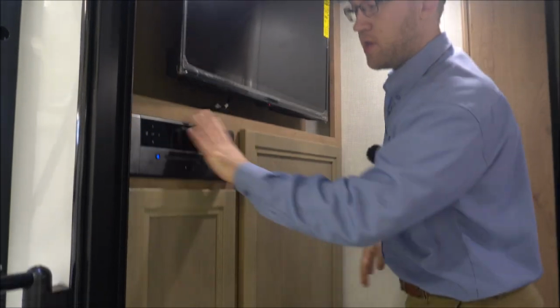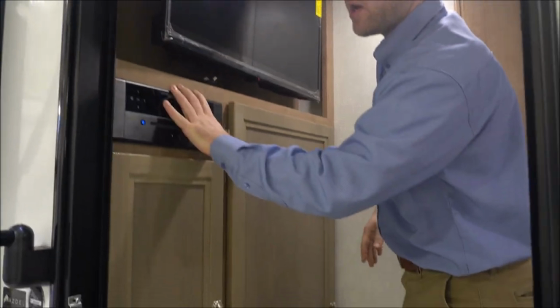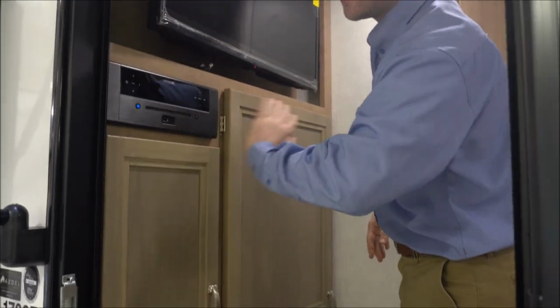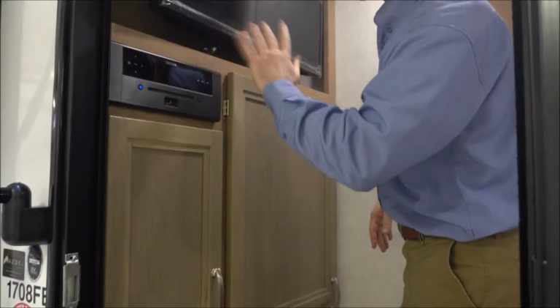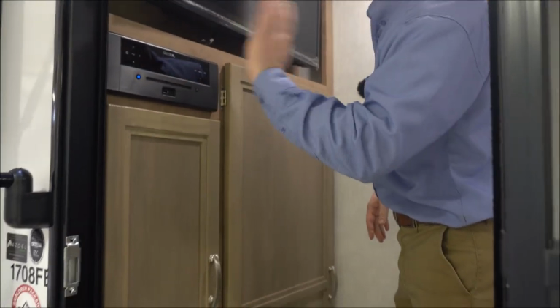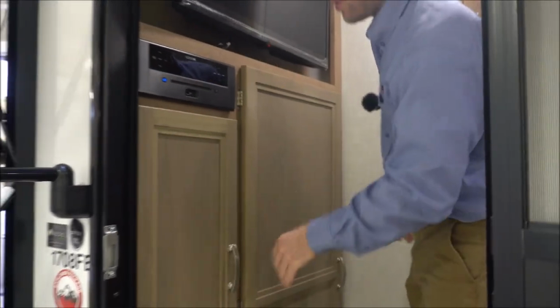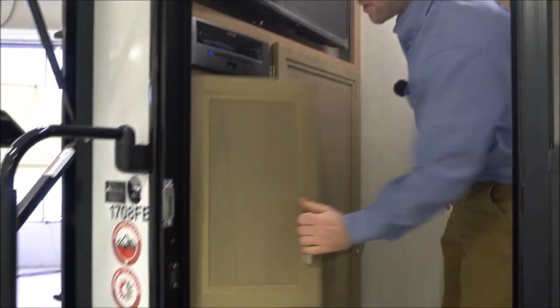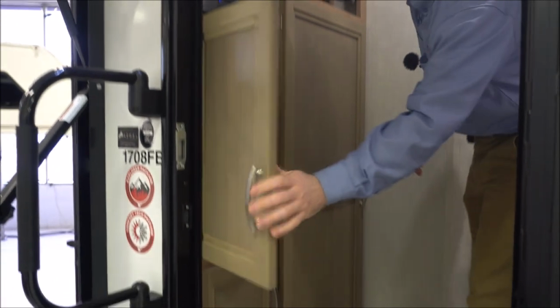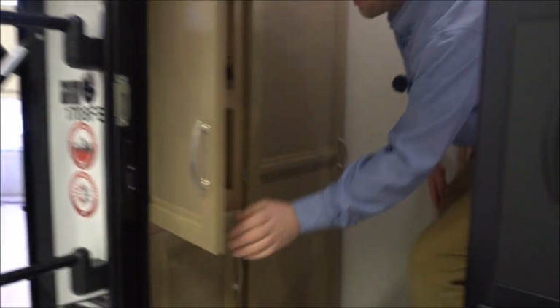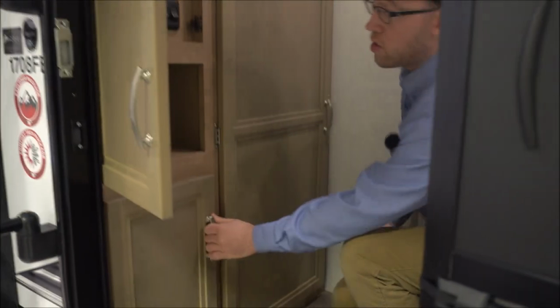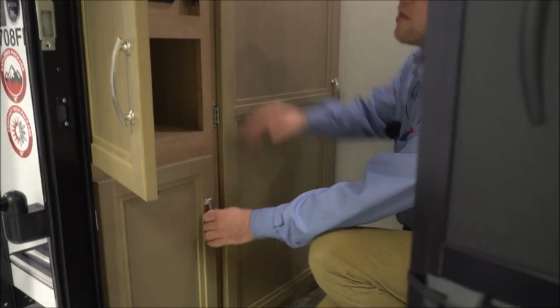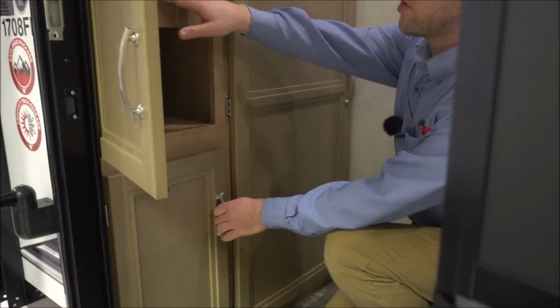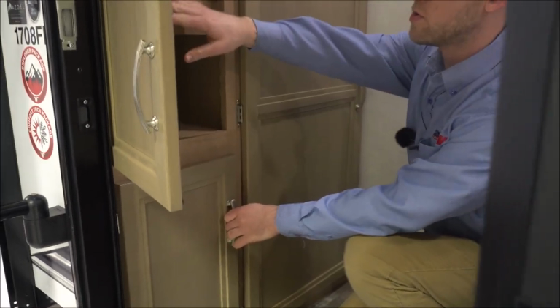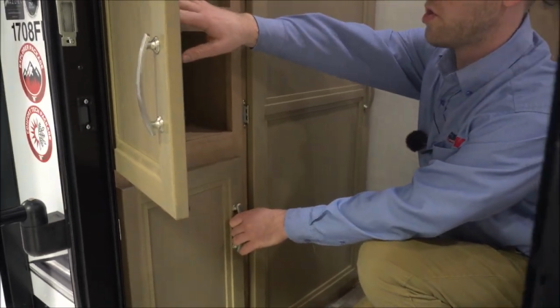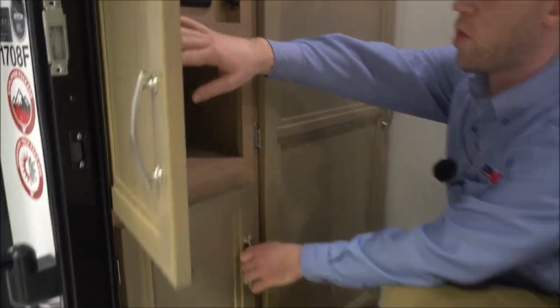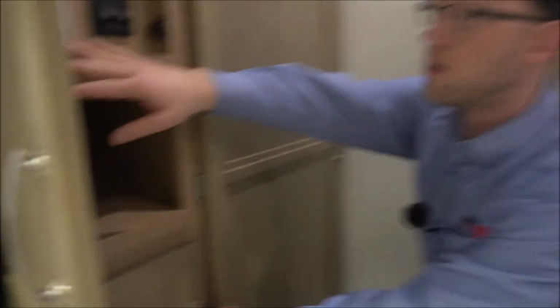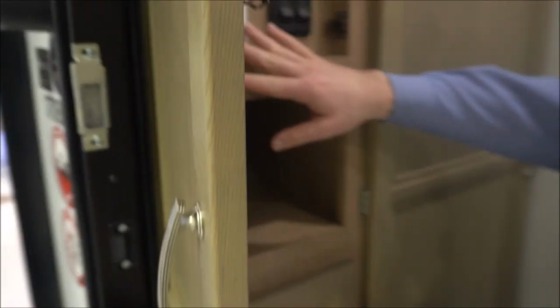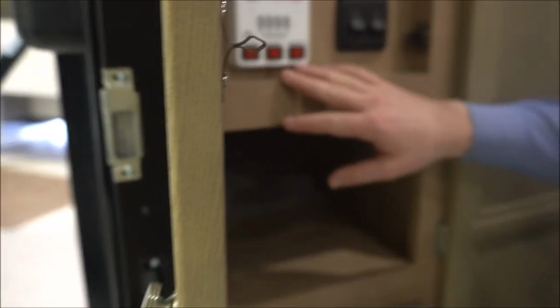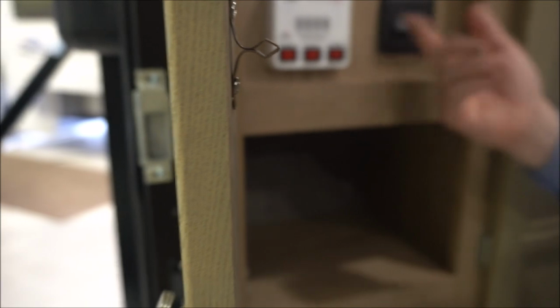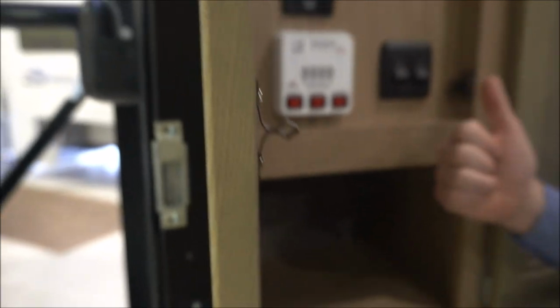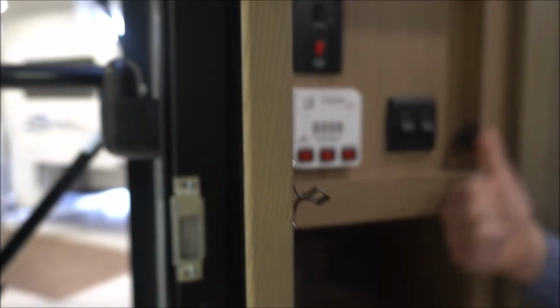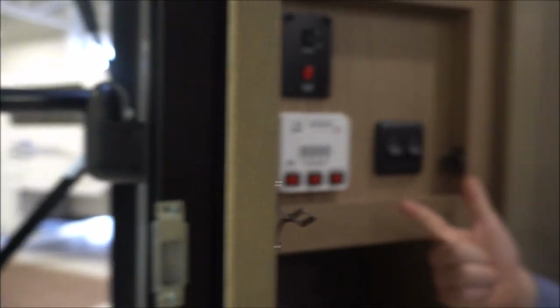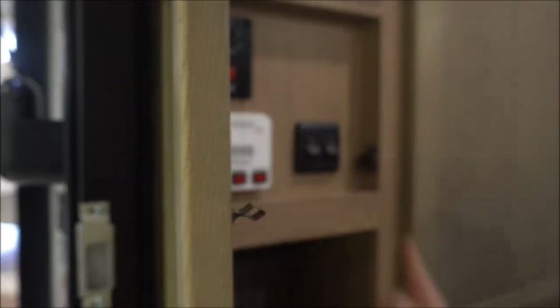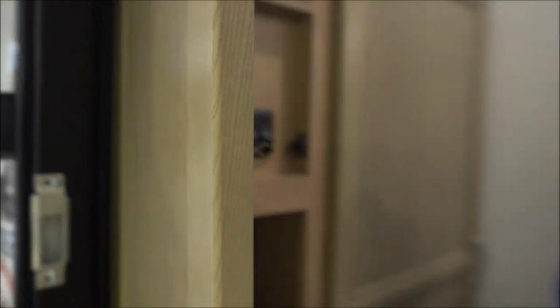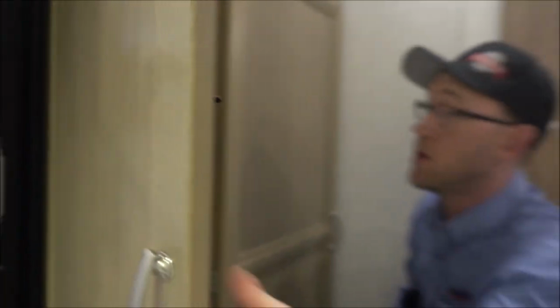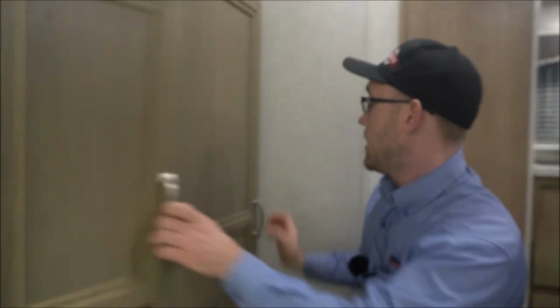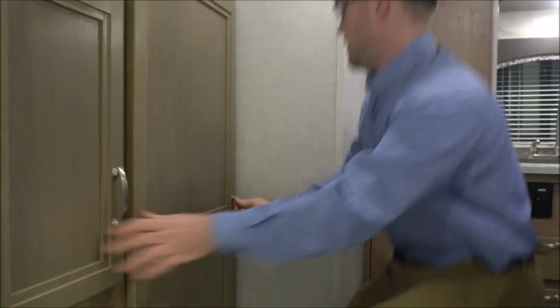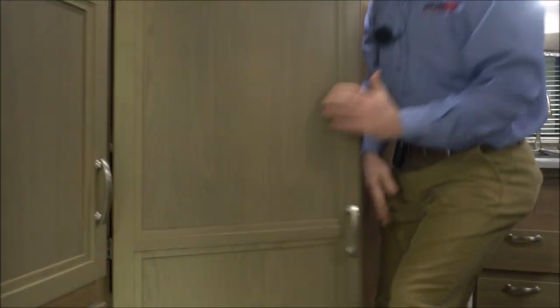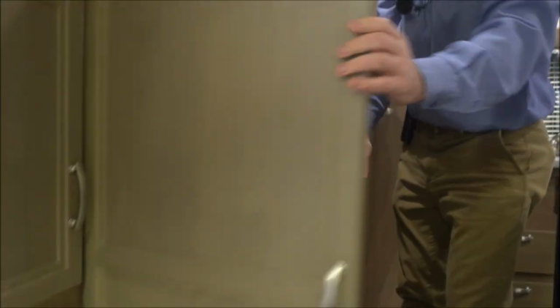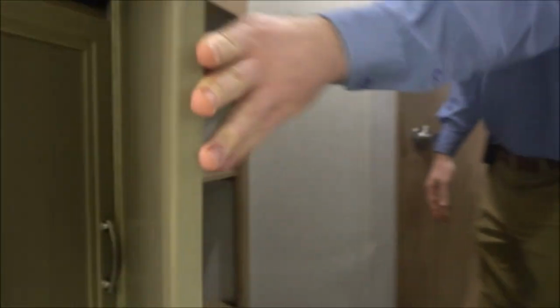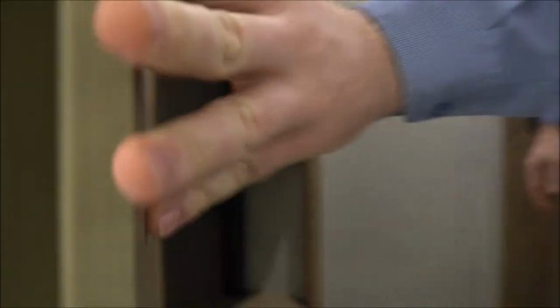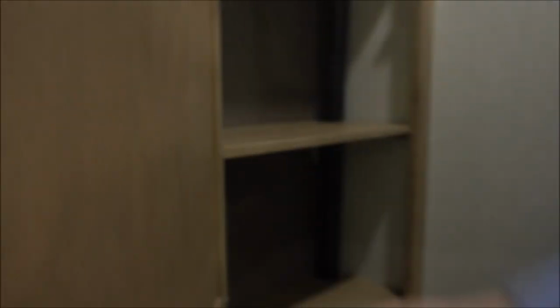There's a nice radio with CD, DVD, and Bluetooth — all that good stuff. Good storage in here. Some of your controls for the water heater and water pump are here. The water heater is gas and electric, which is a nice upgrade. And then big storage in here as well.